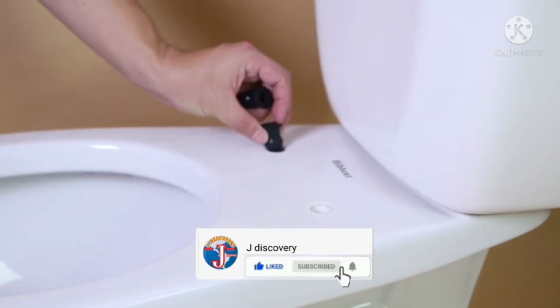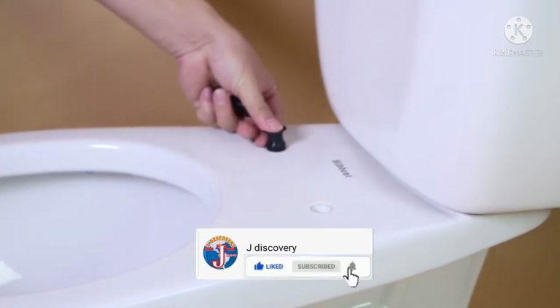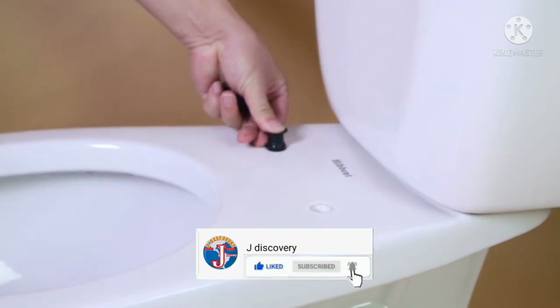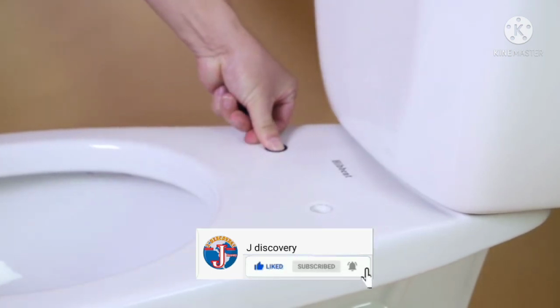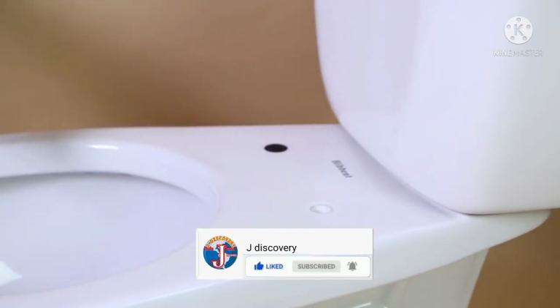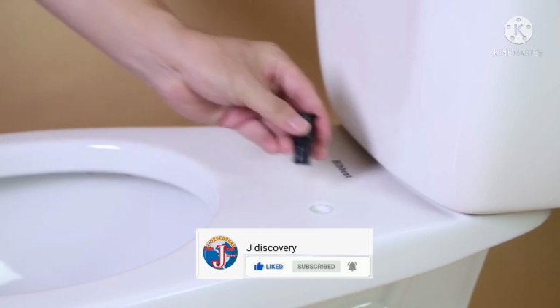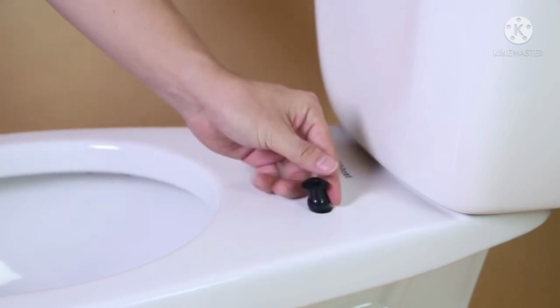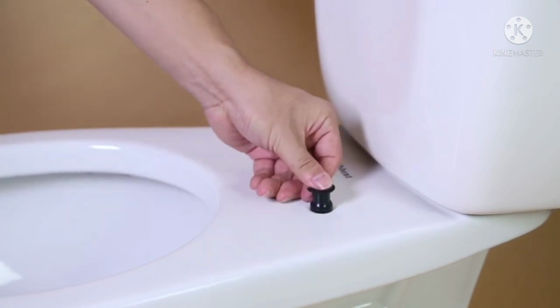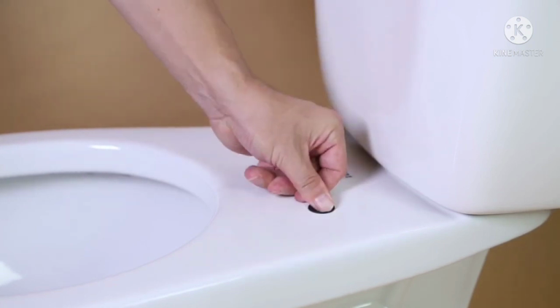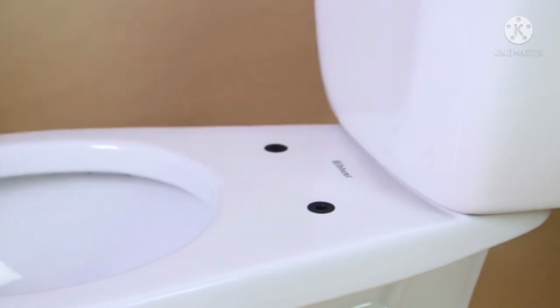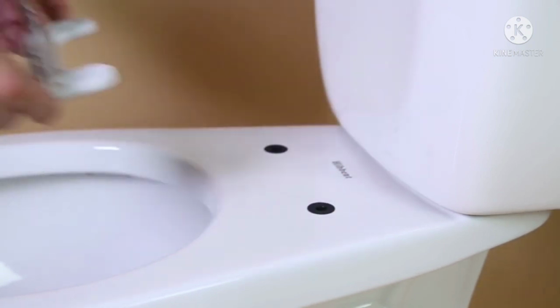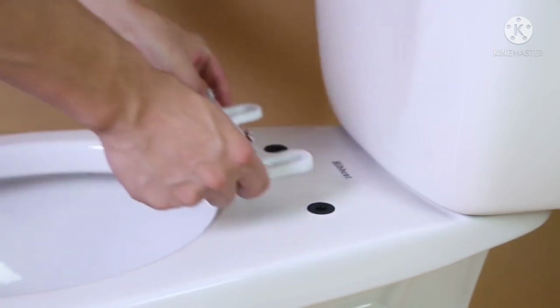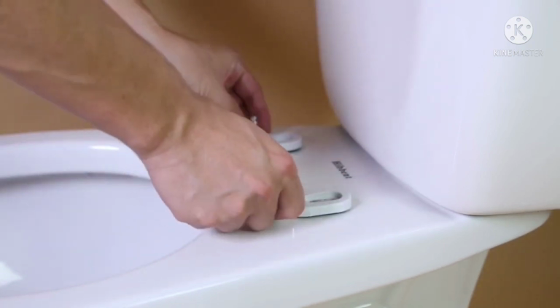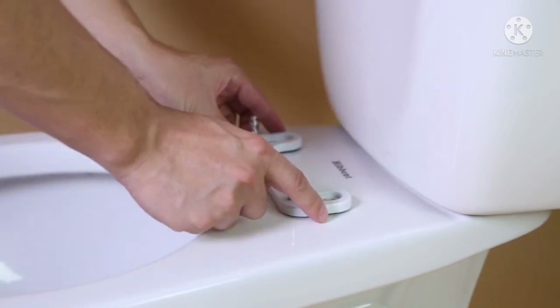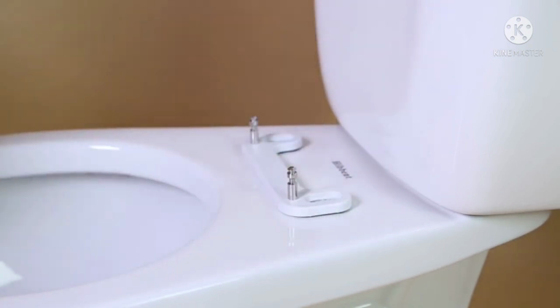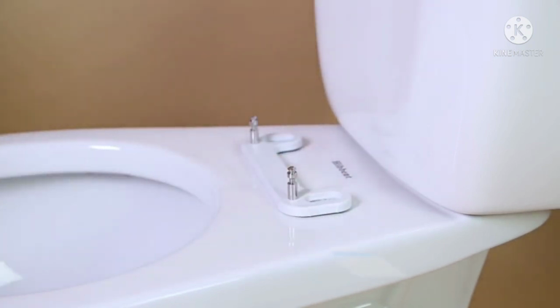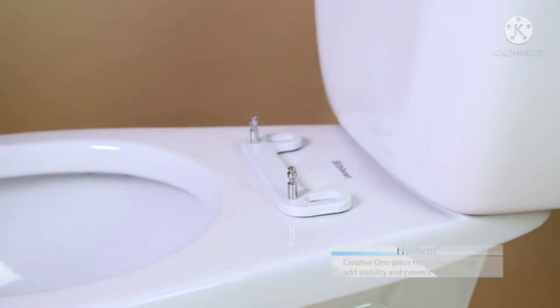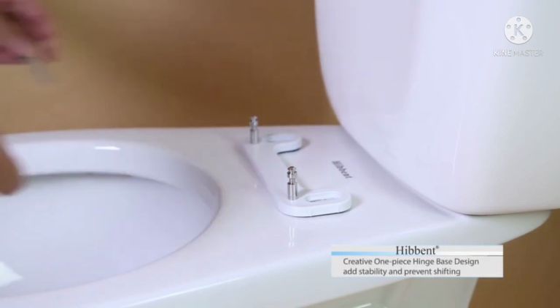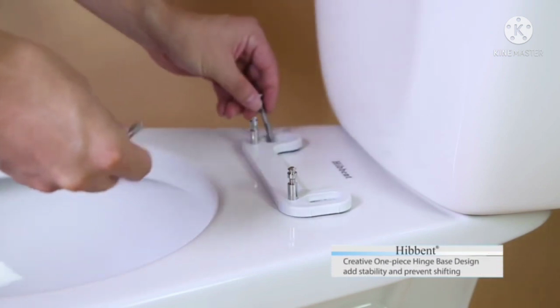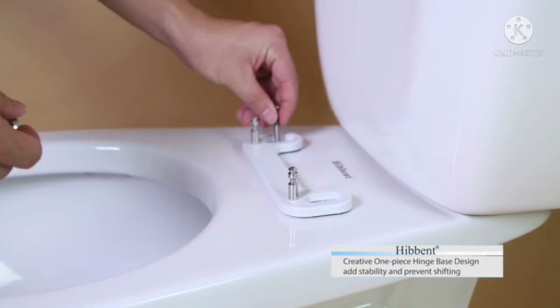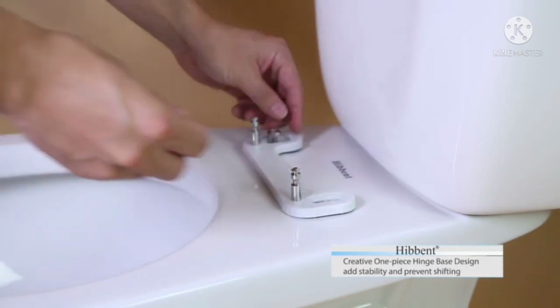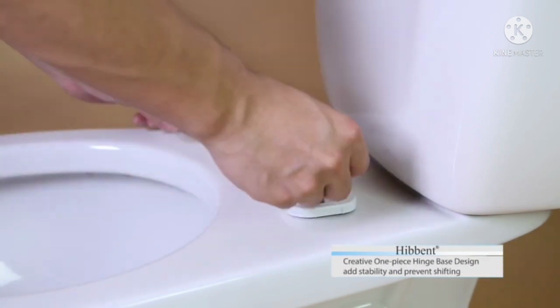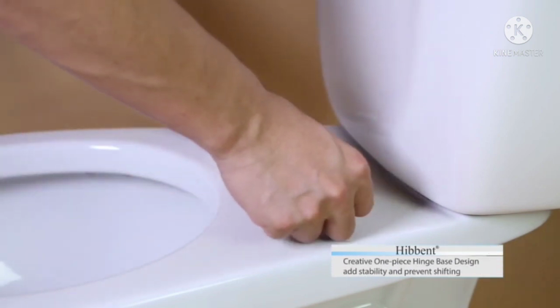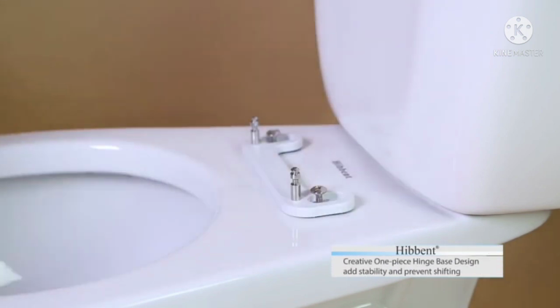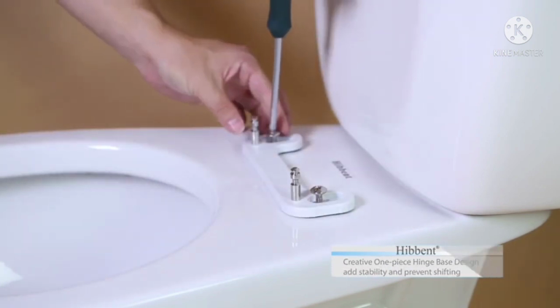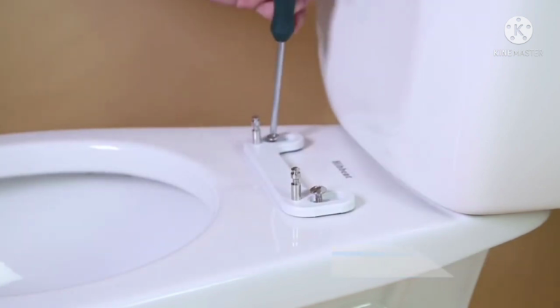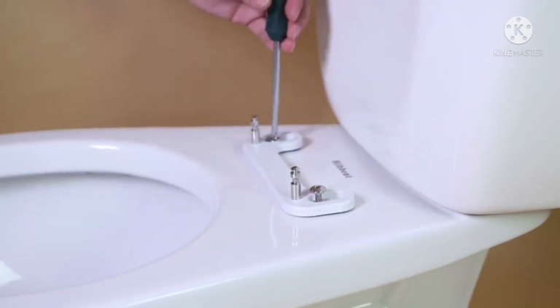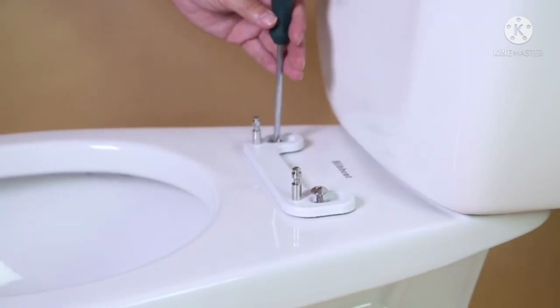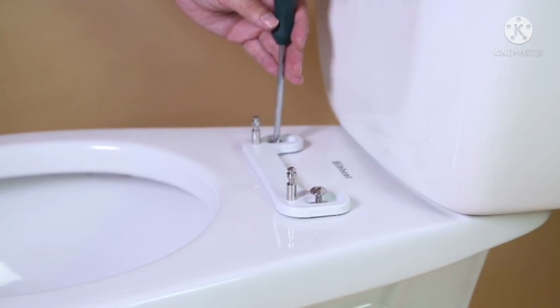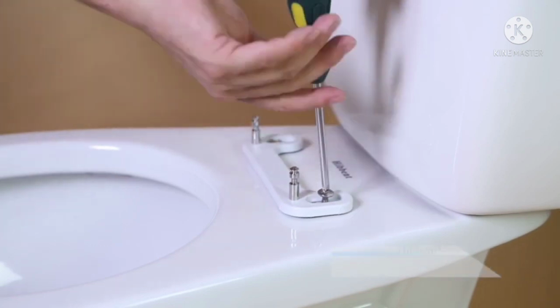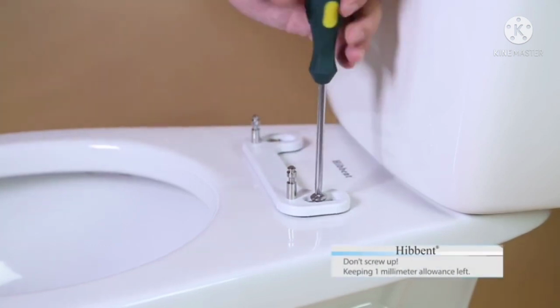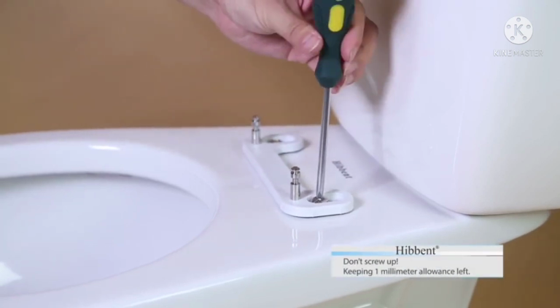First, you have to insert the spank nuts. Then, put on the one-piece mounting hinge base and screw the bolts. It adds stability and prevents shifting. Note that don't screw up at first — keep one millimeter allowance left.